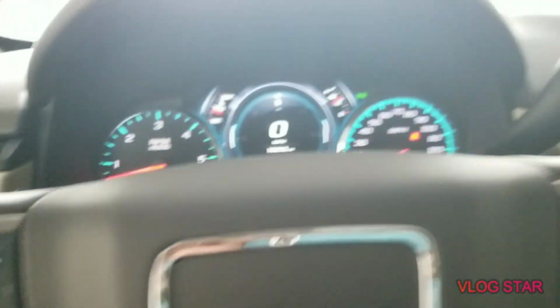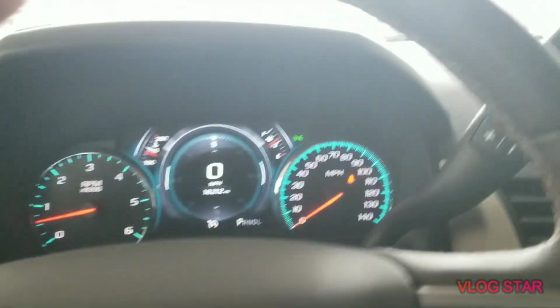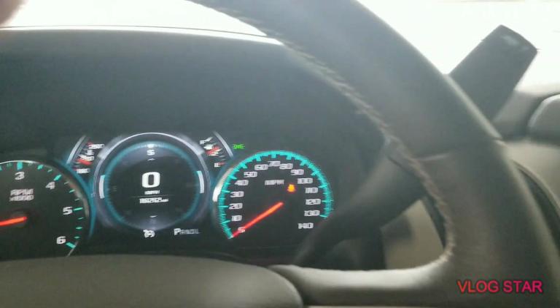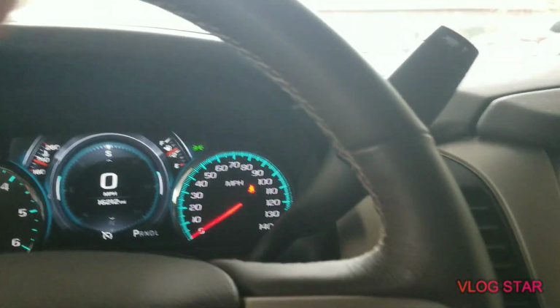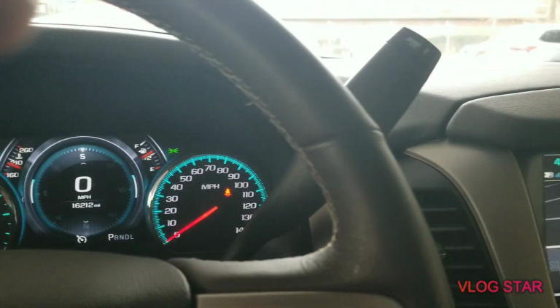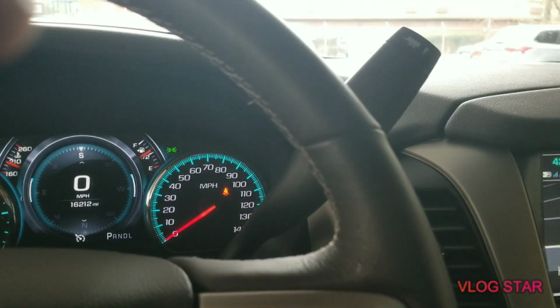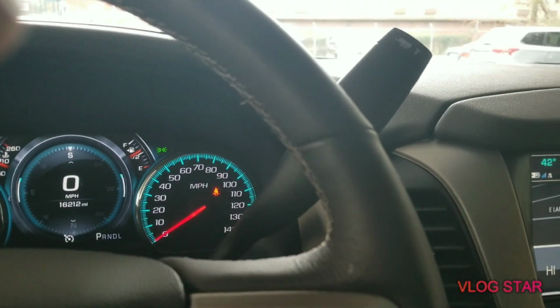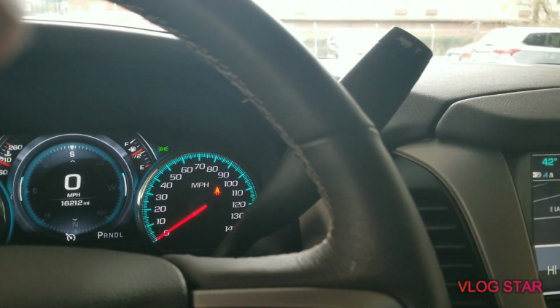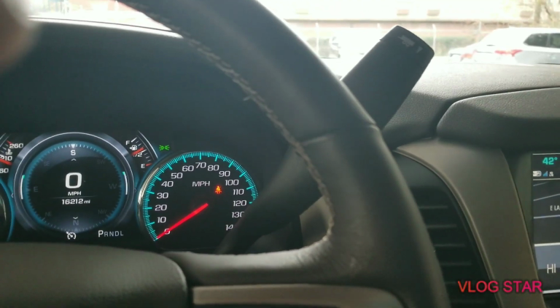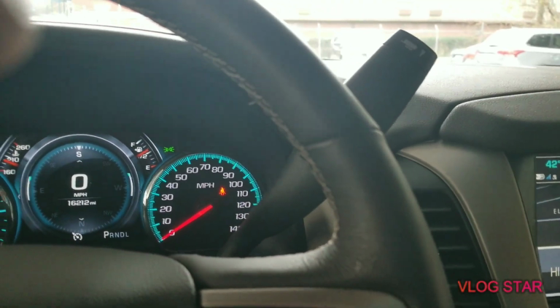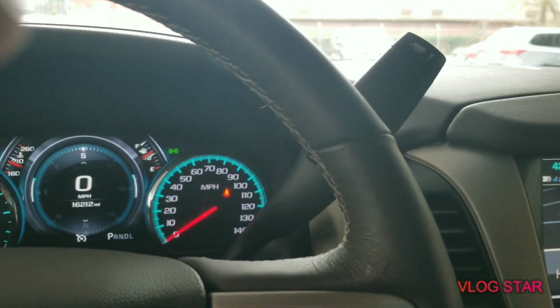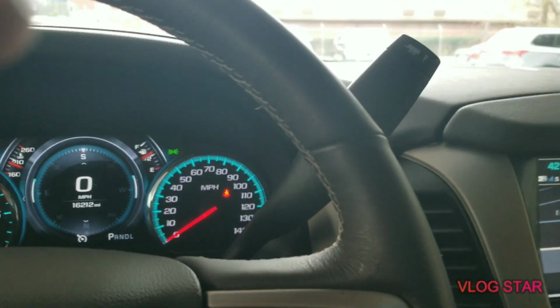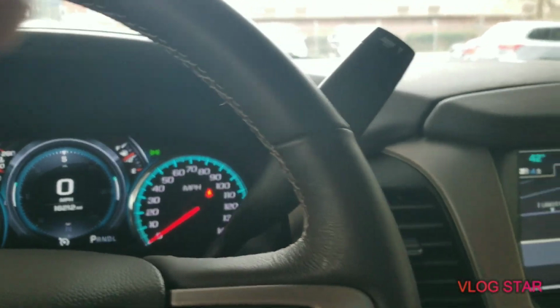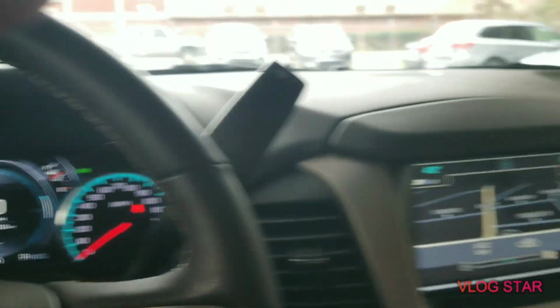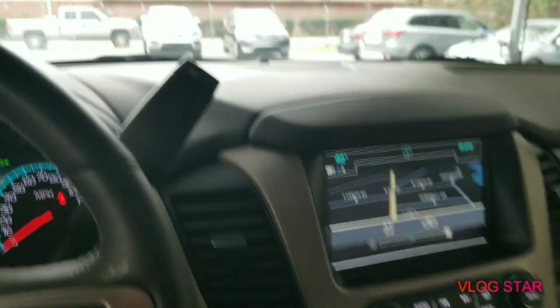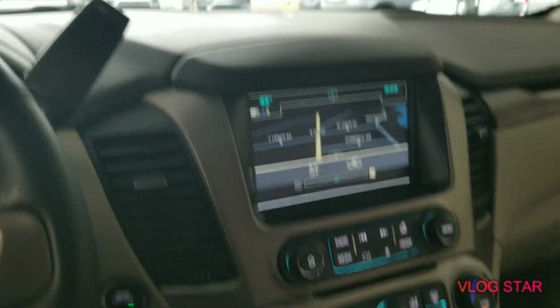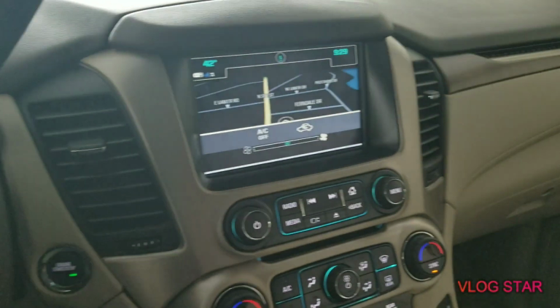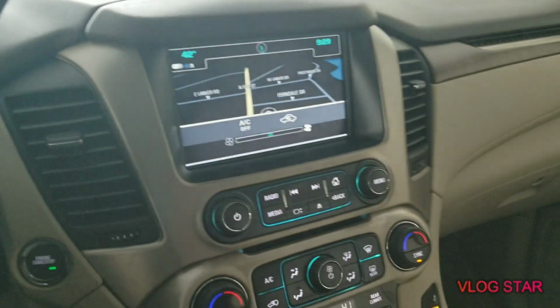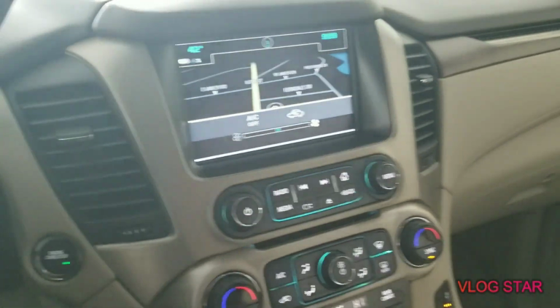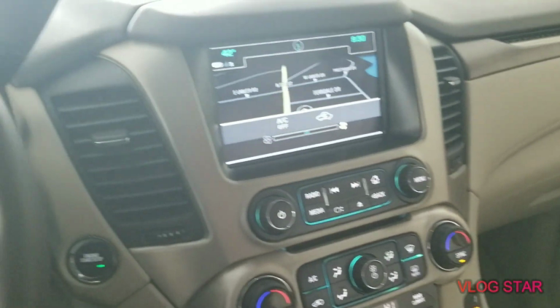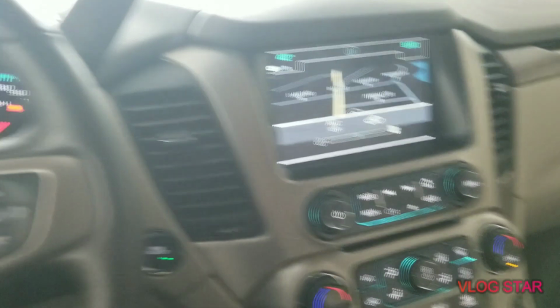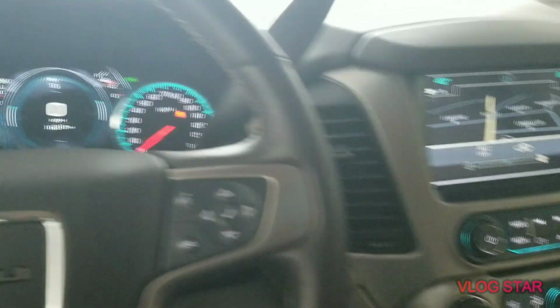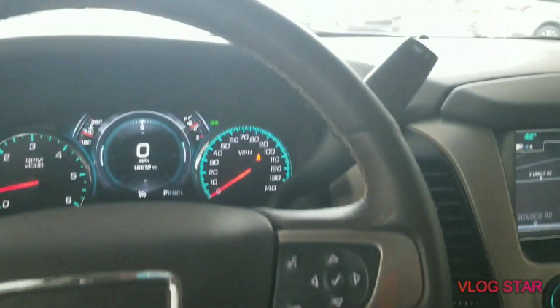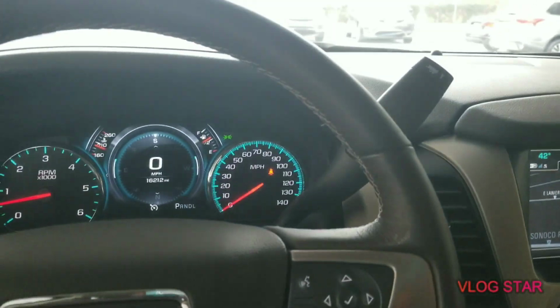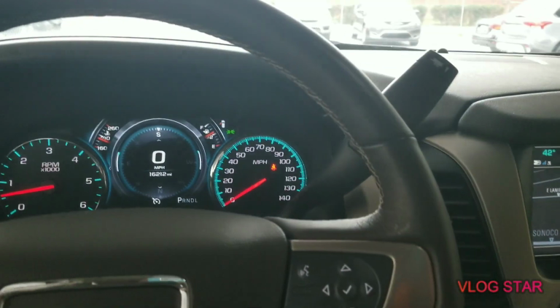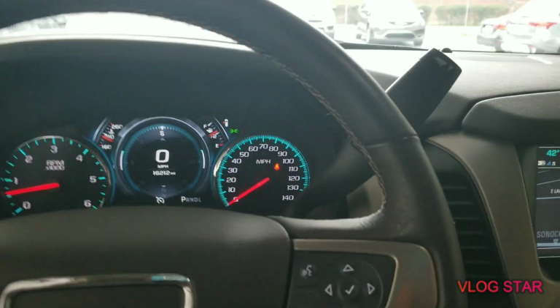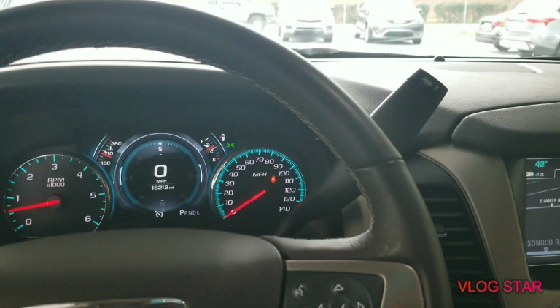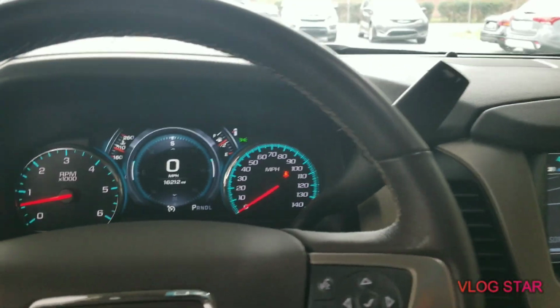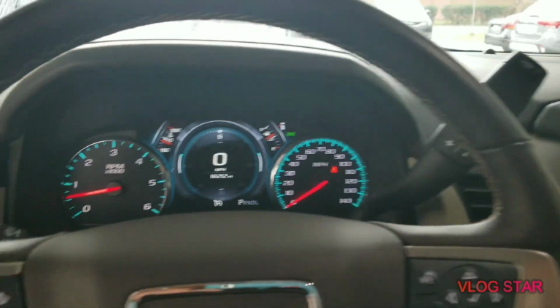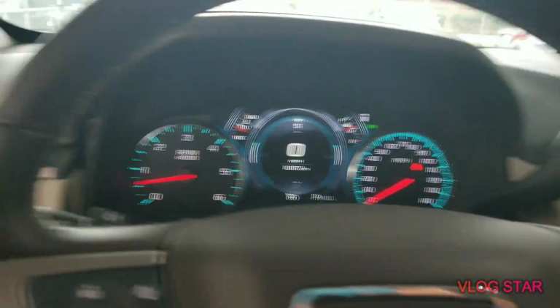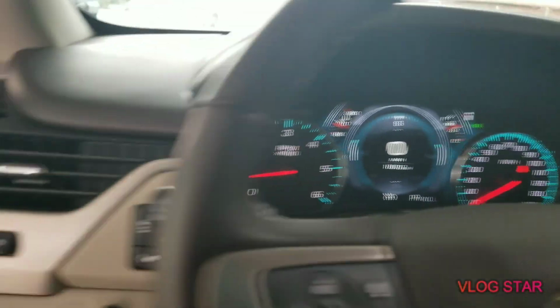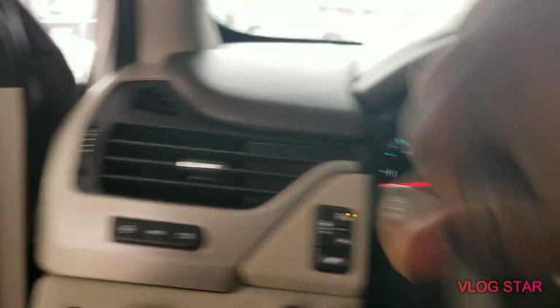Got the heat on kind of blasted, let me cut it off. So yeah, we're going to go ahead and check out that engine, guys. Let's see what we got.